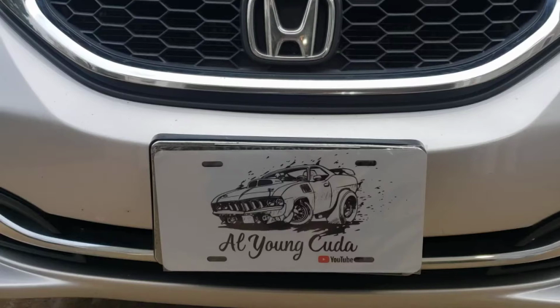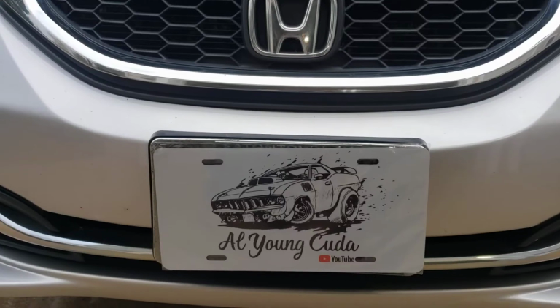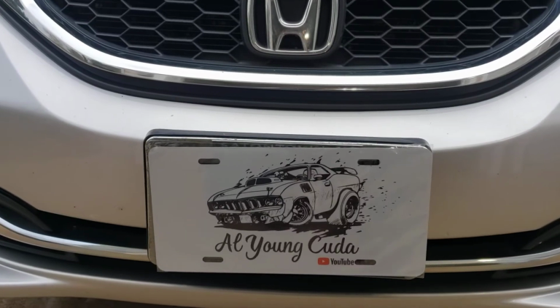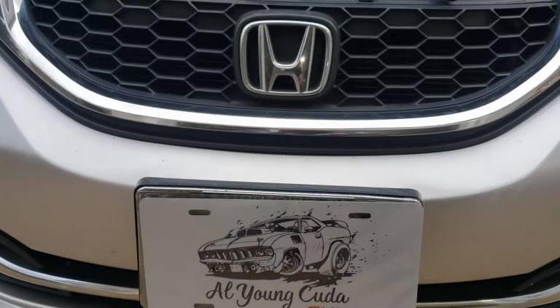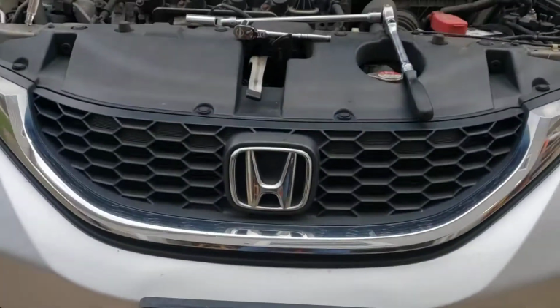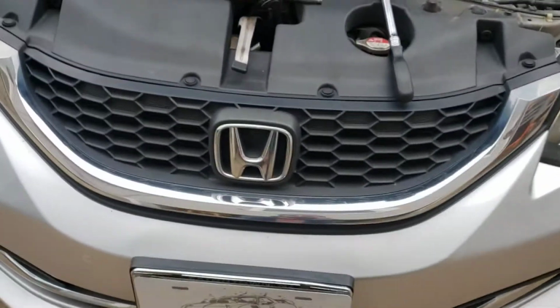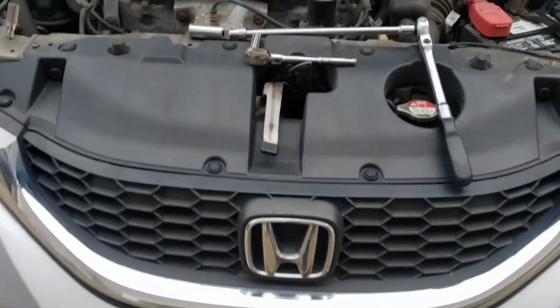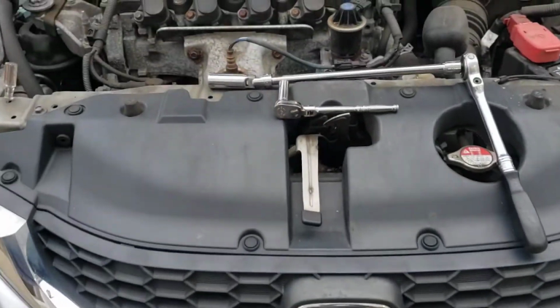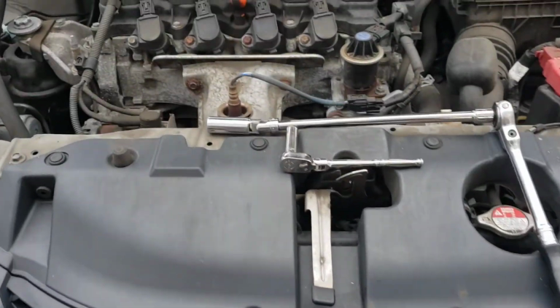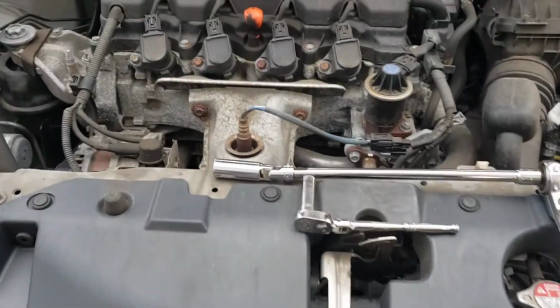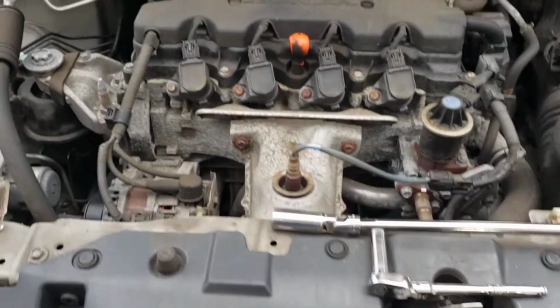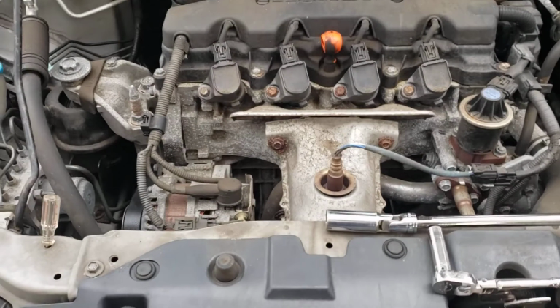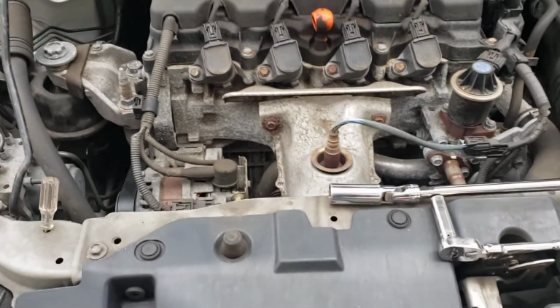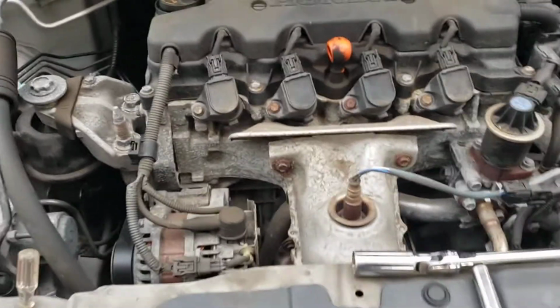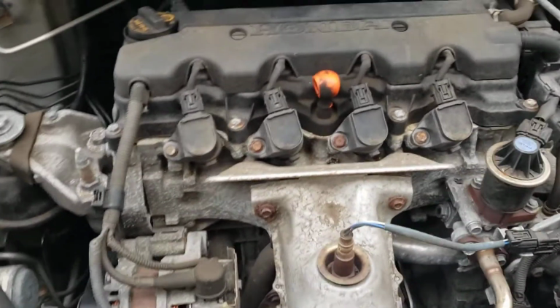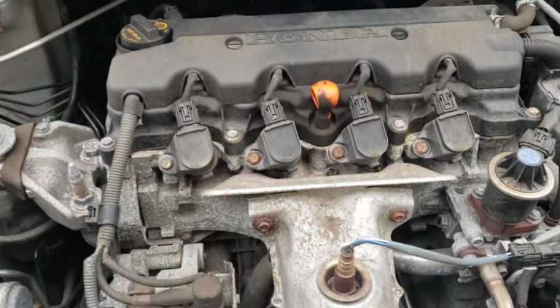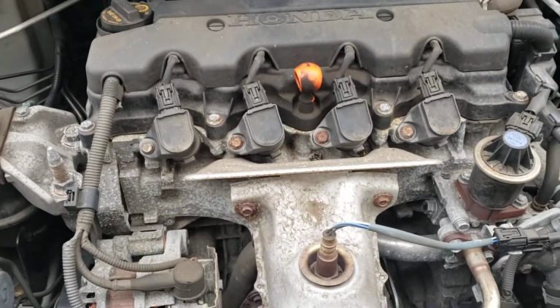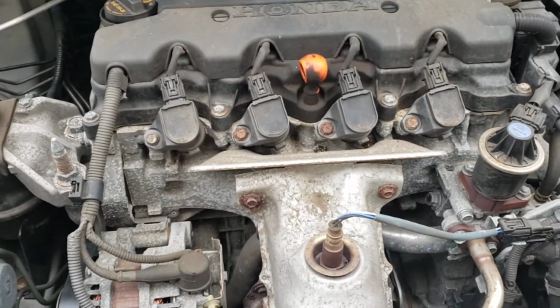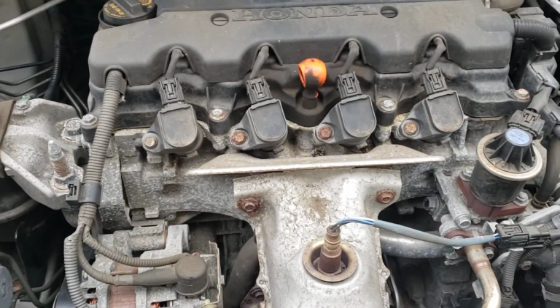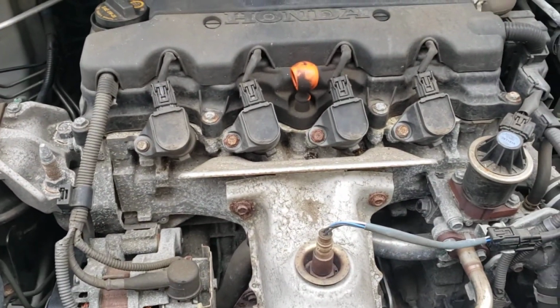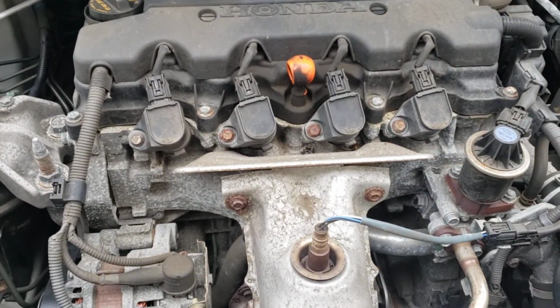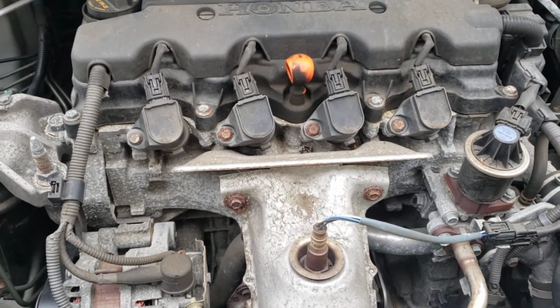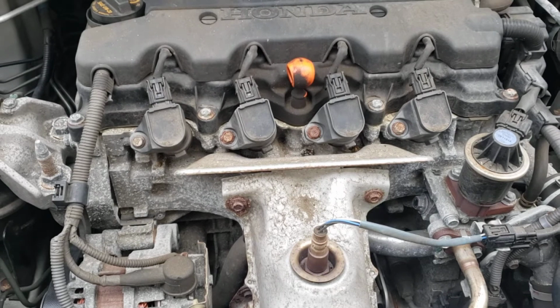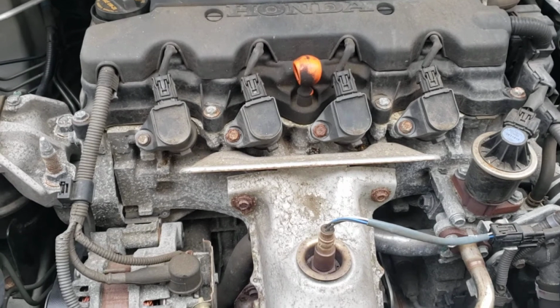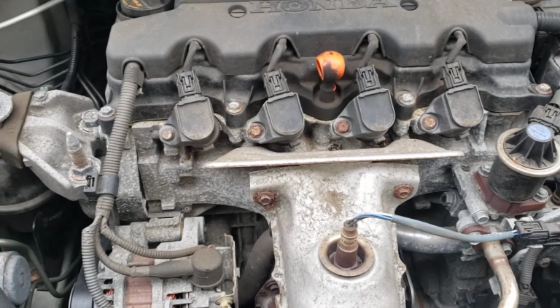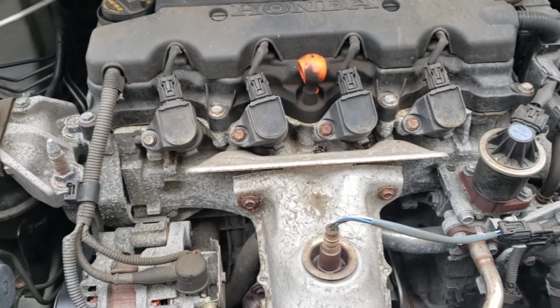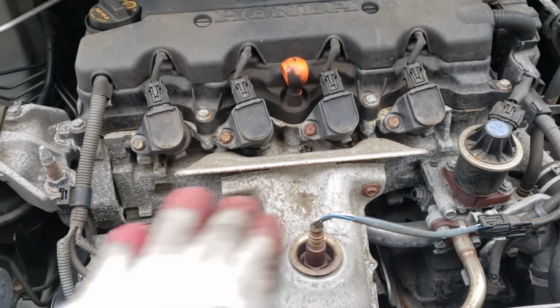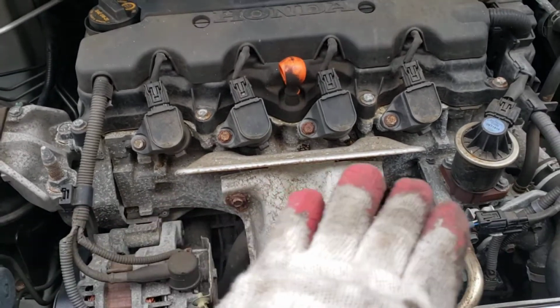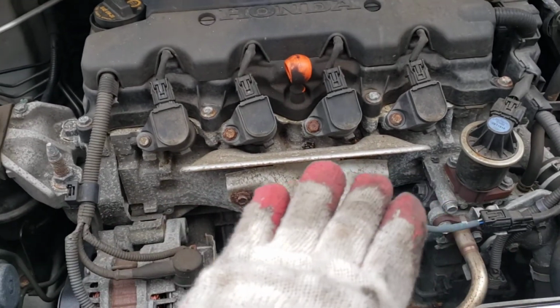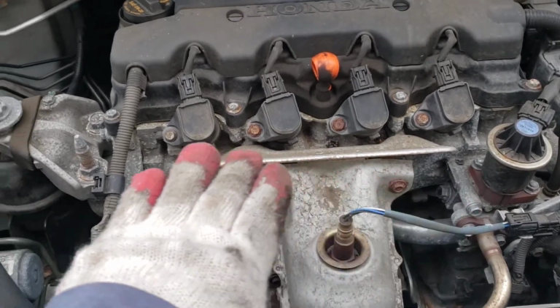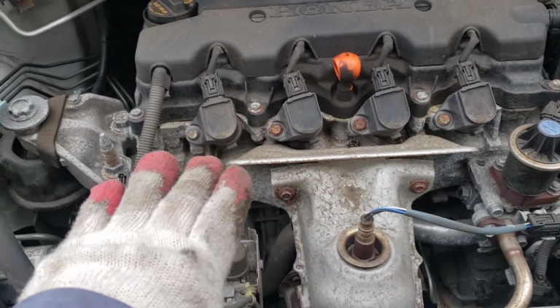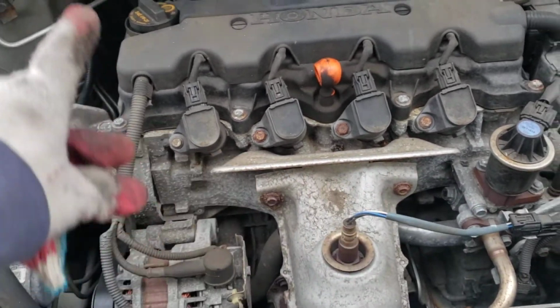All right, folks, this is a Honda Civic 1.8 four-cylinder. Want to know how to change the spark plugs on it or the coils? They're very simple here — everything is in the wide open right here.